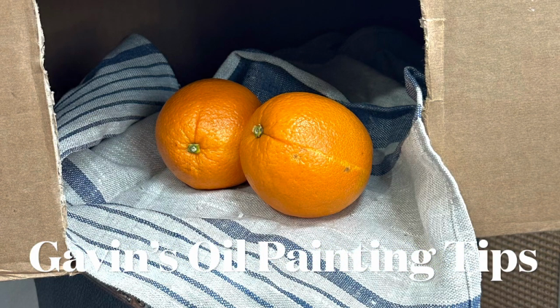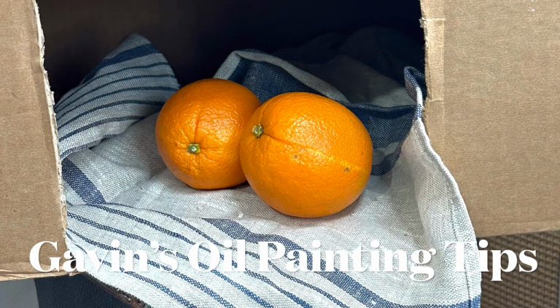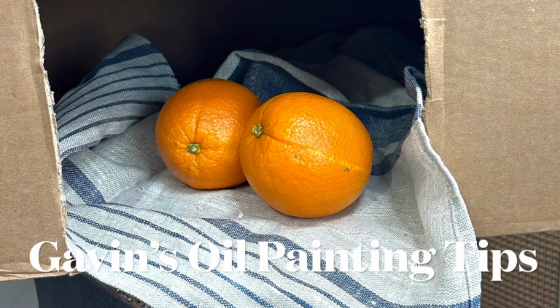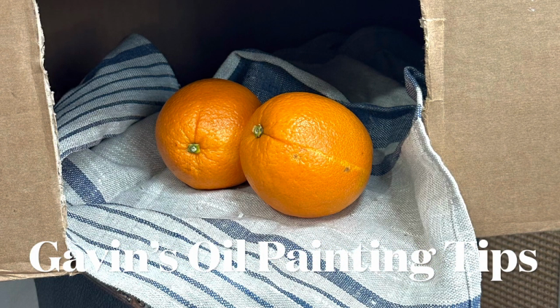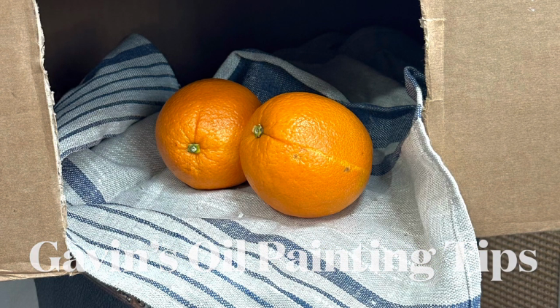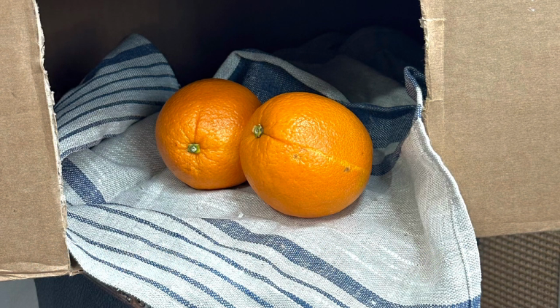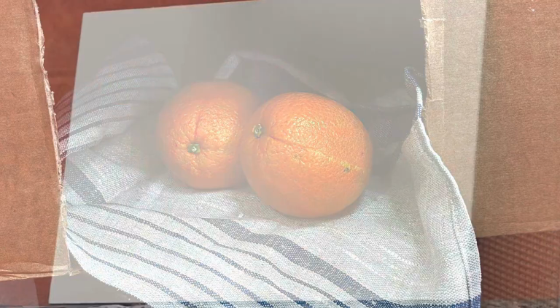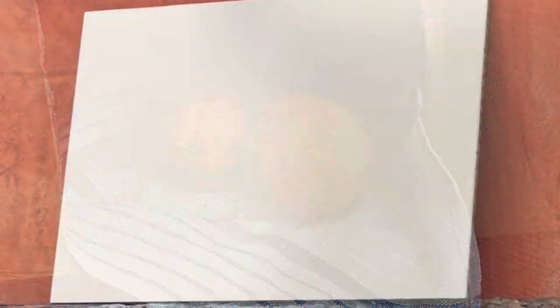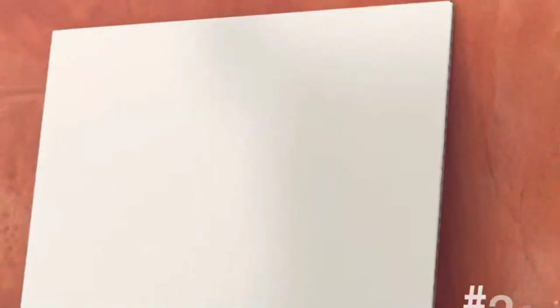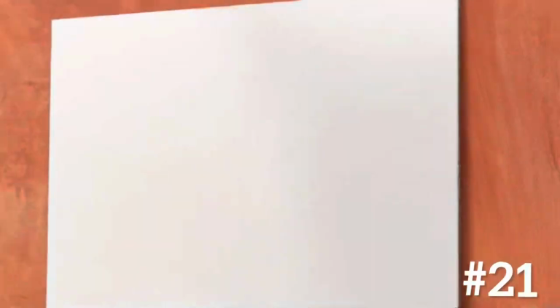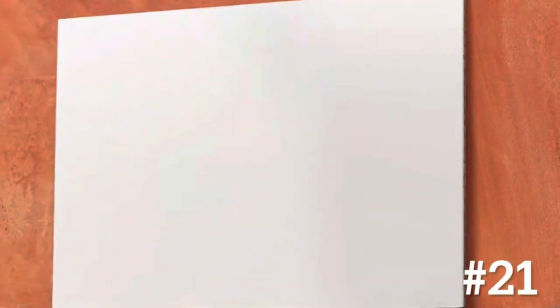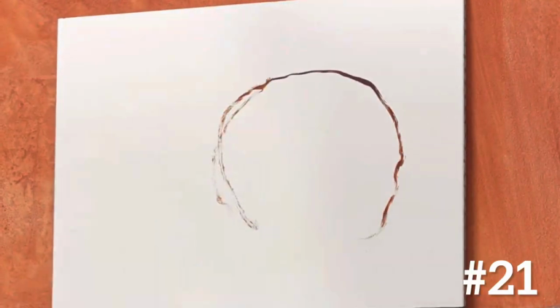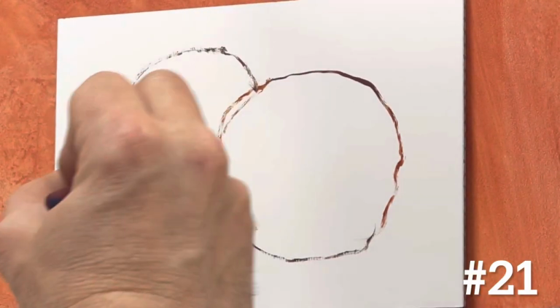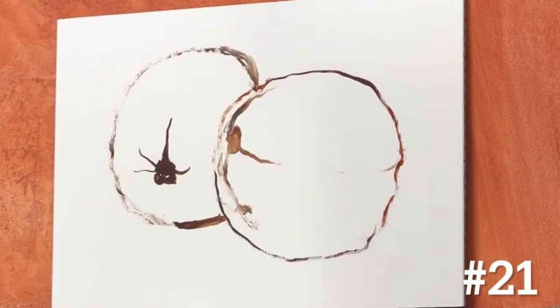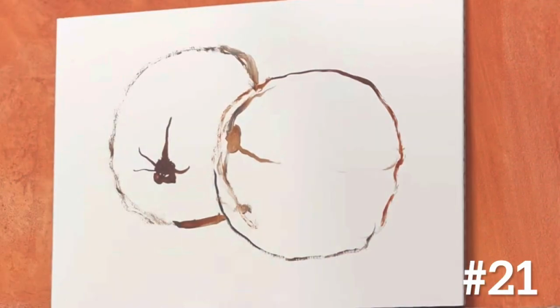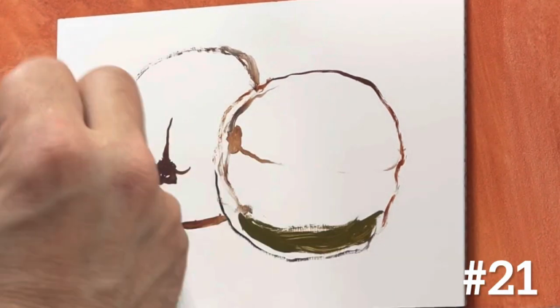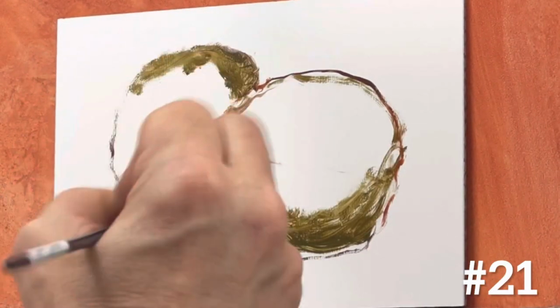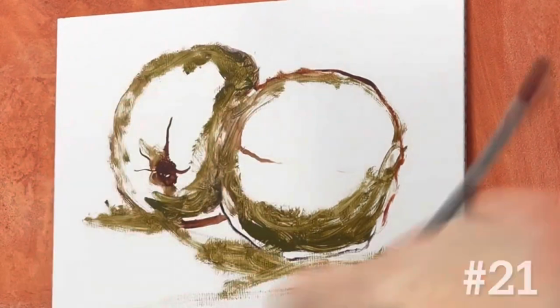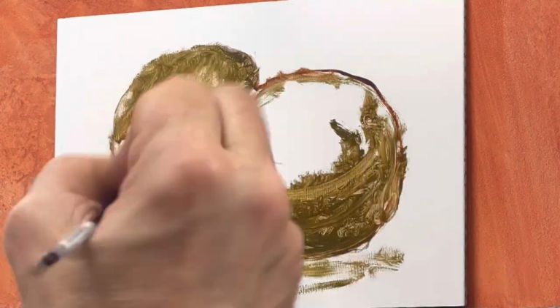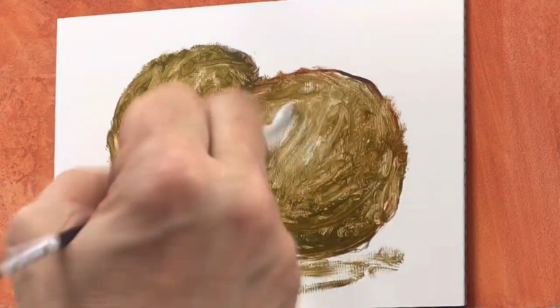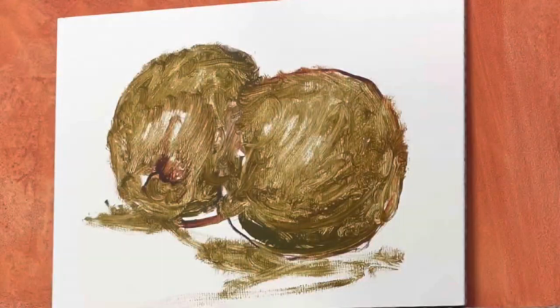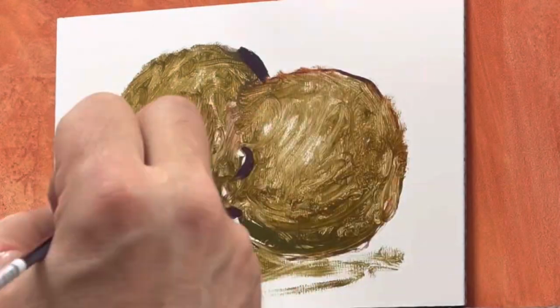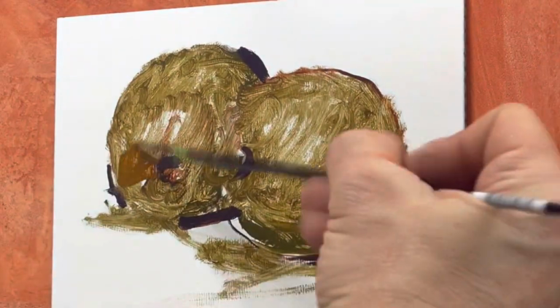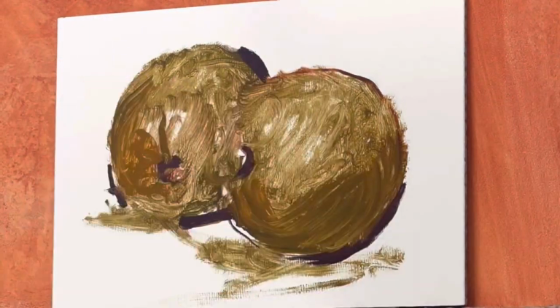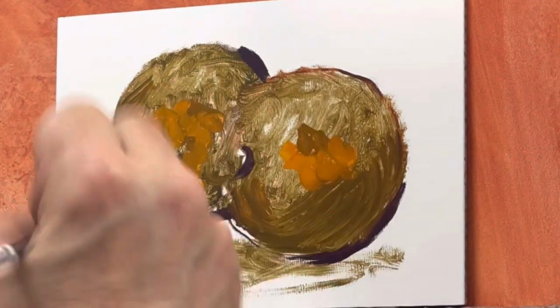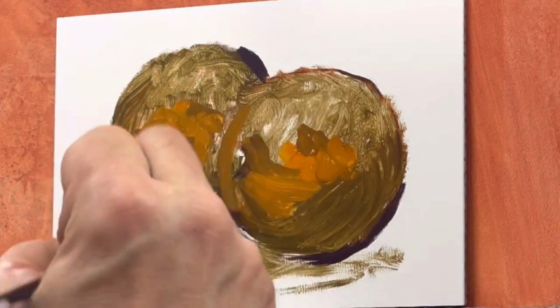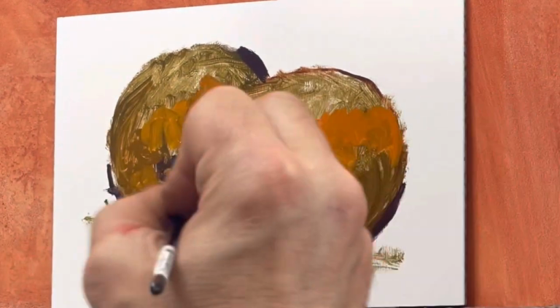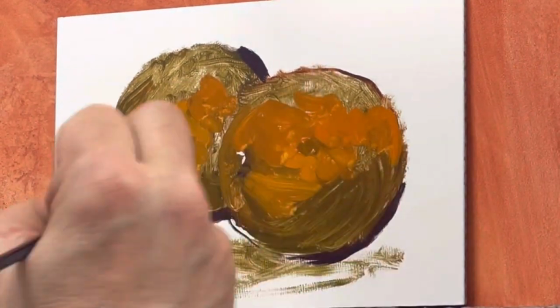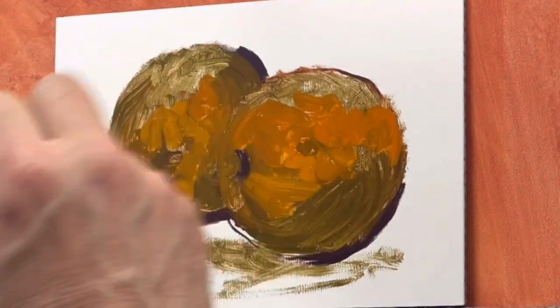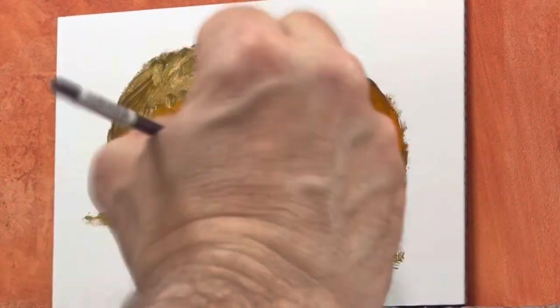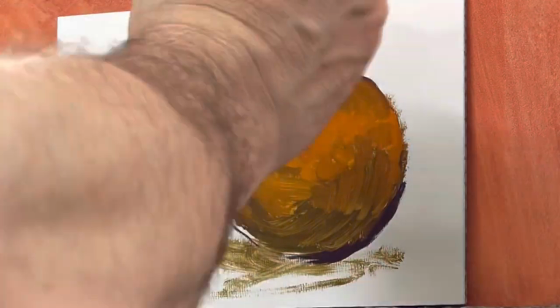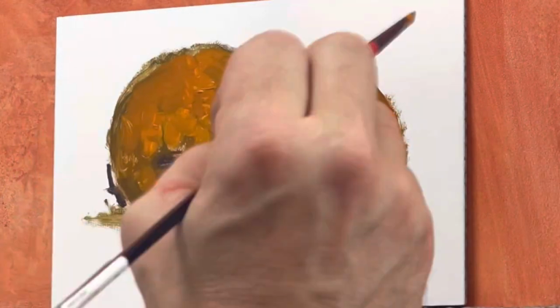Welcome back to Gavin's Oil Painting Tips. This is number 21. In this painting, I start off with a loose drawing and a ground, and I start building up with color.